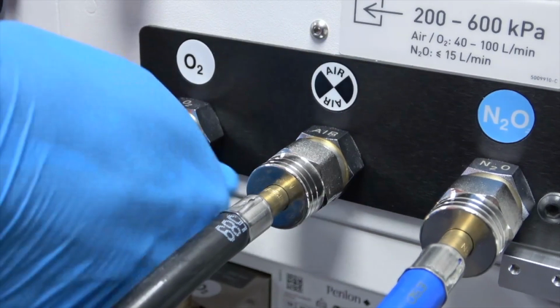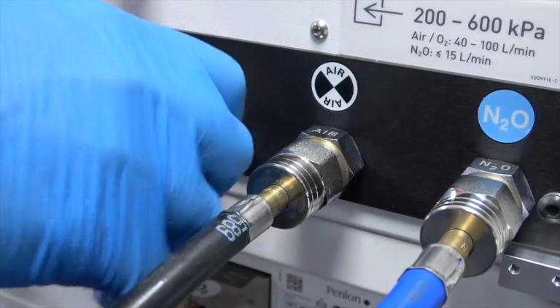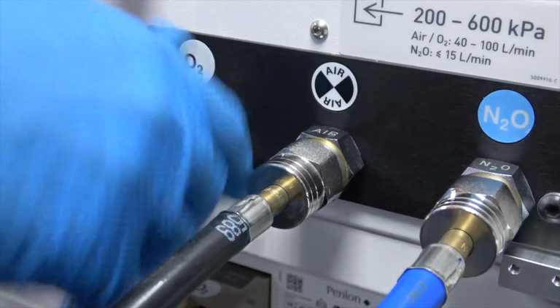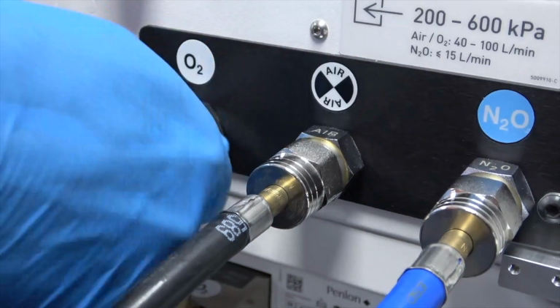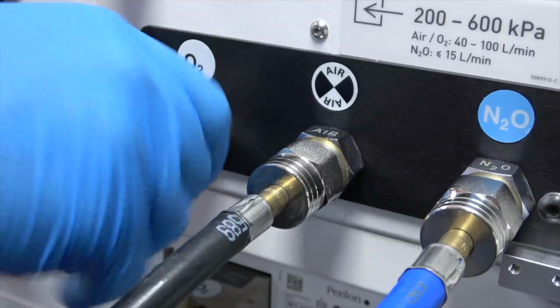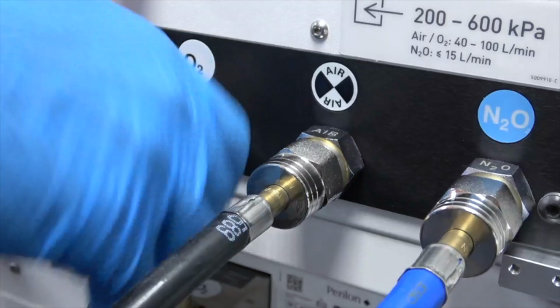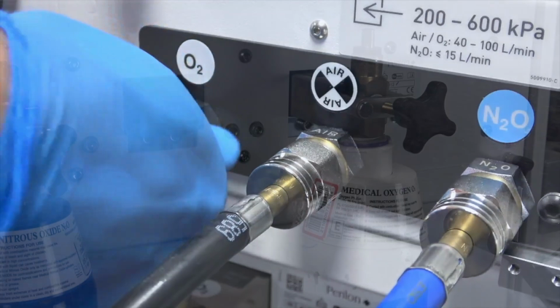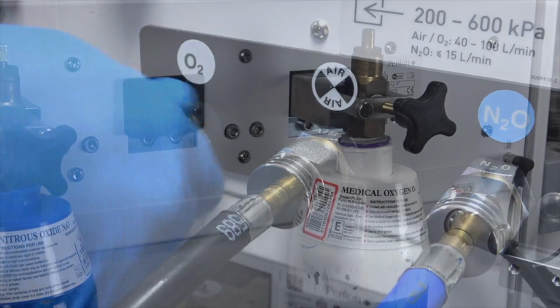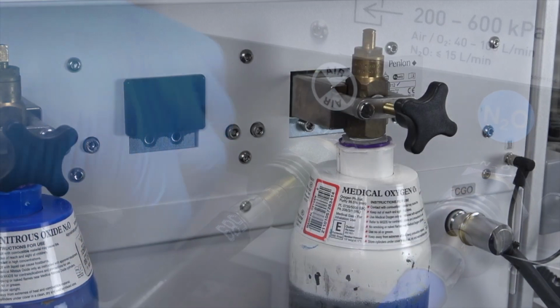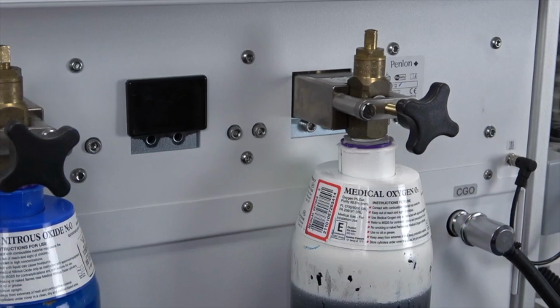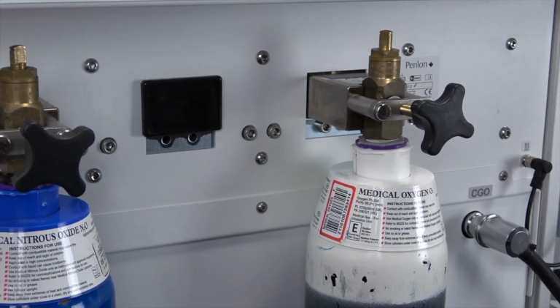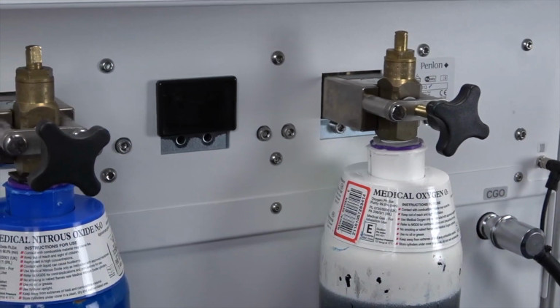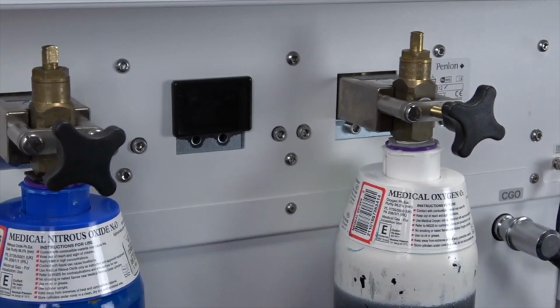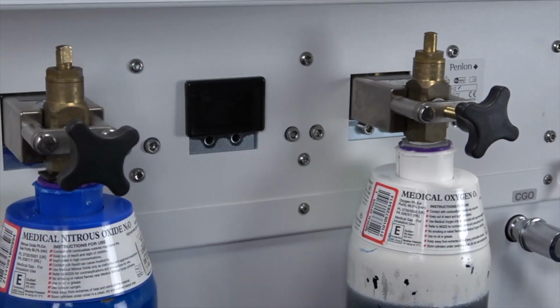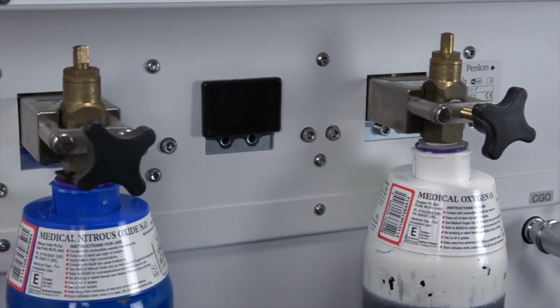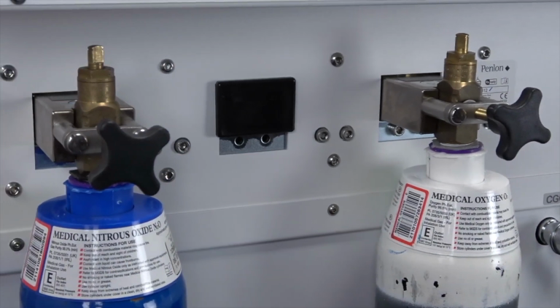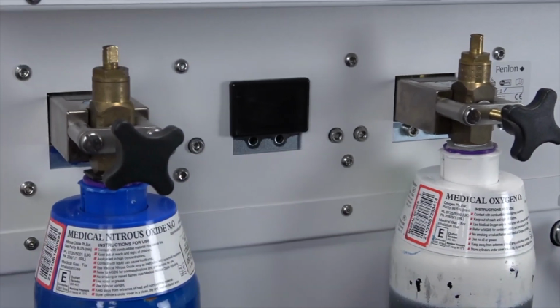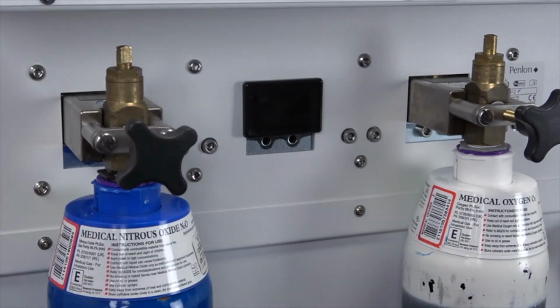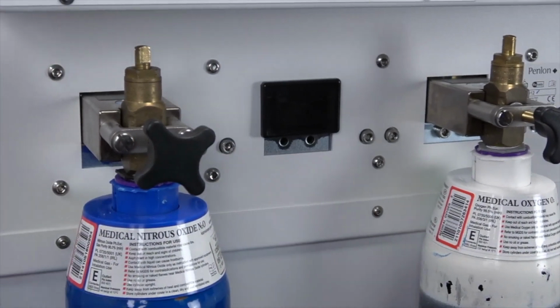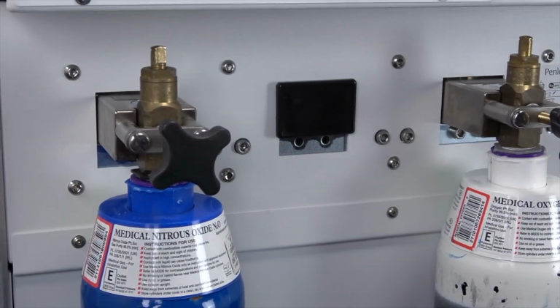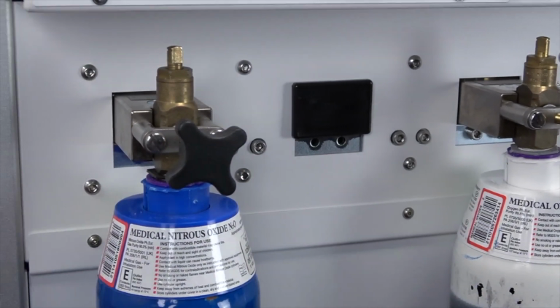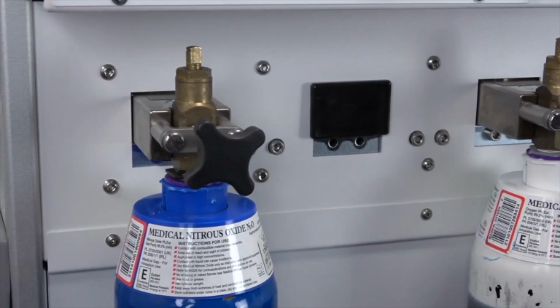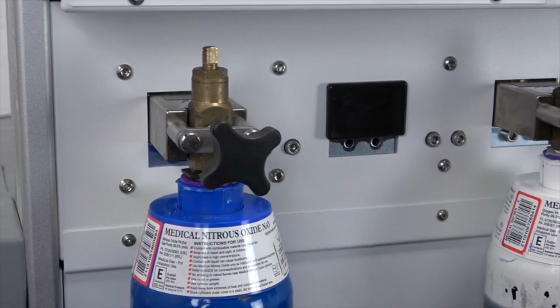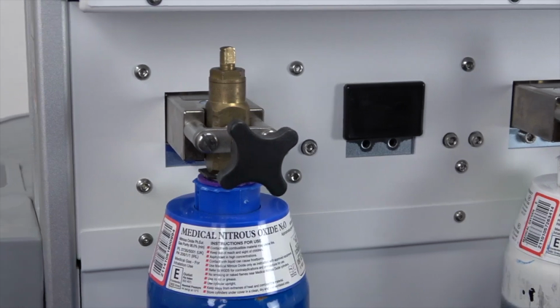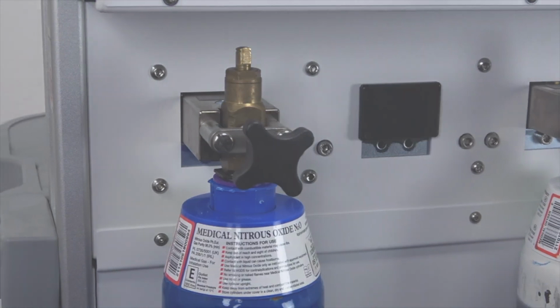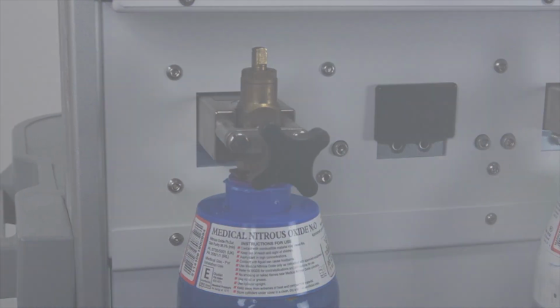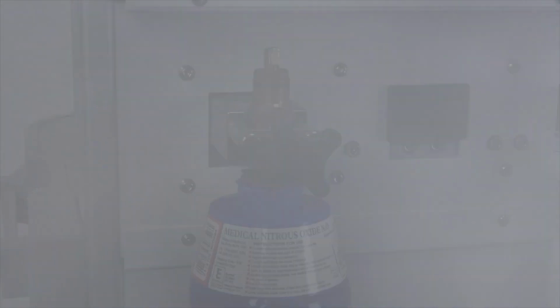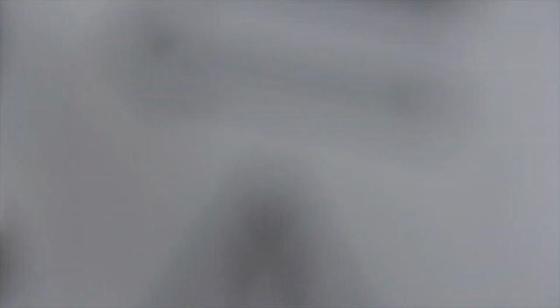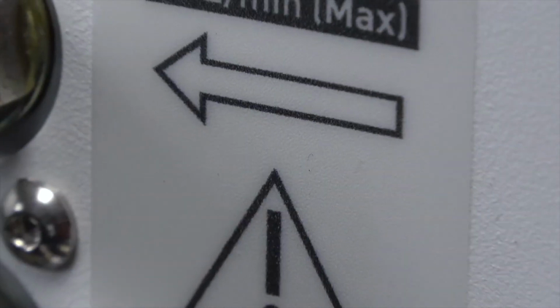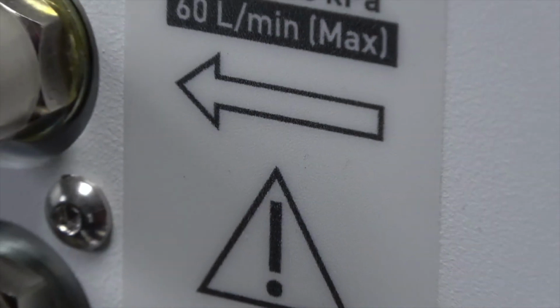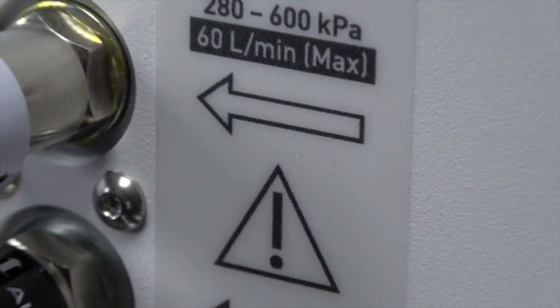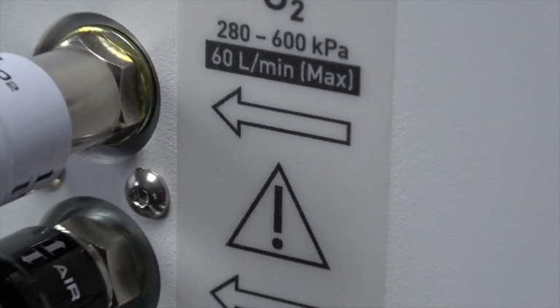Pipeline gas inlets, pin-indexed cylinder yokes, auxiliary gas outlets, and territory-specific auxiliary power supply sockets are all located at the rear of the Prima 460.